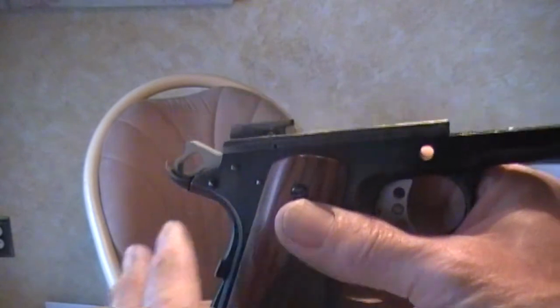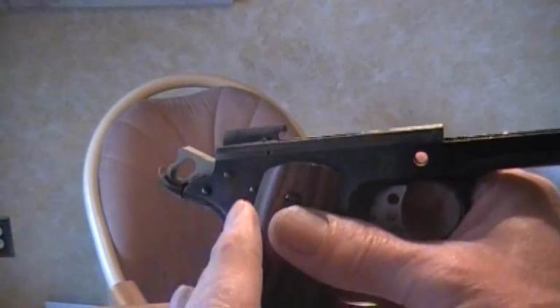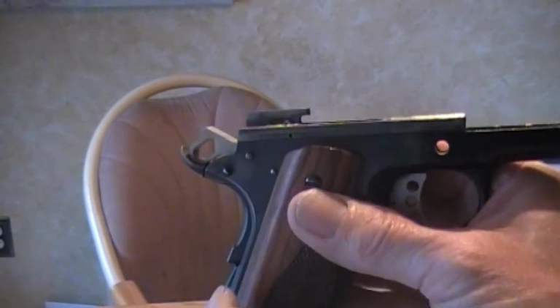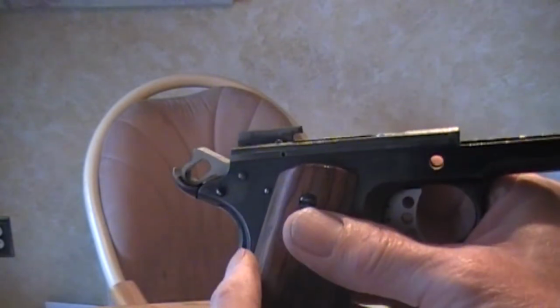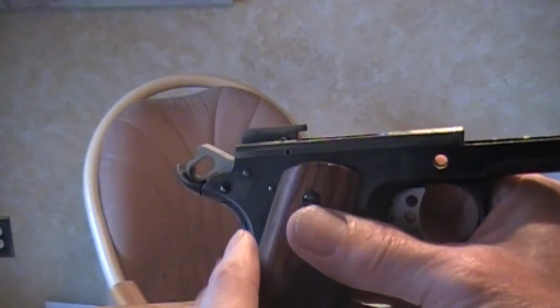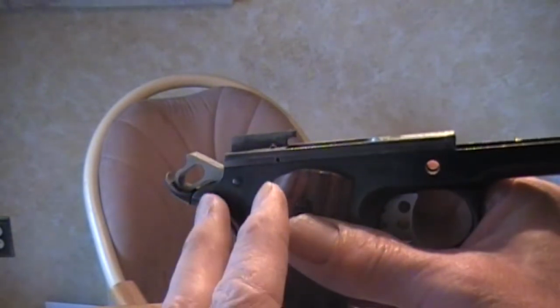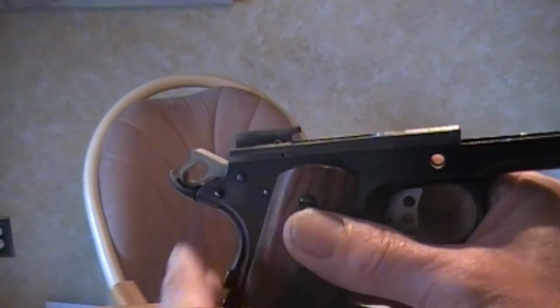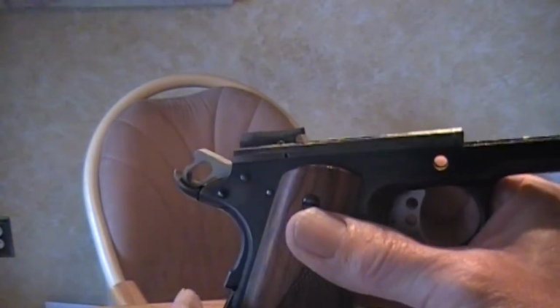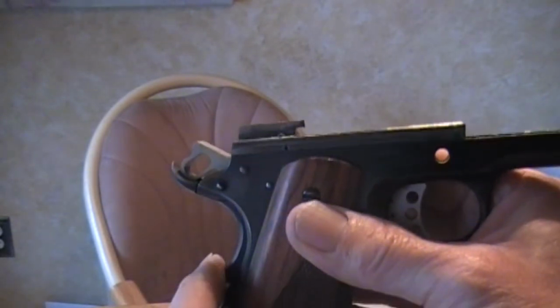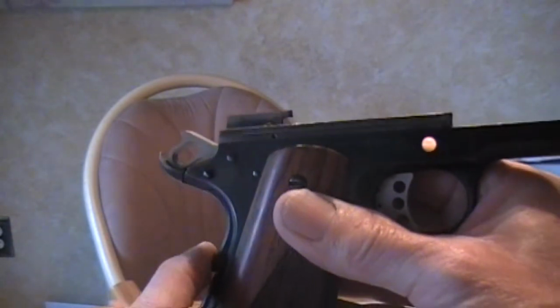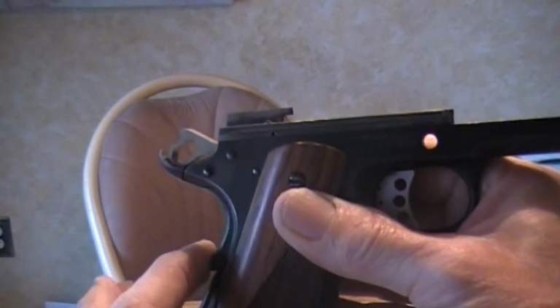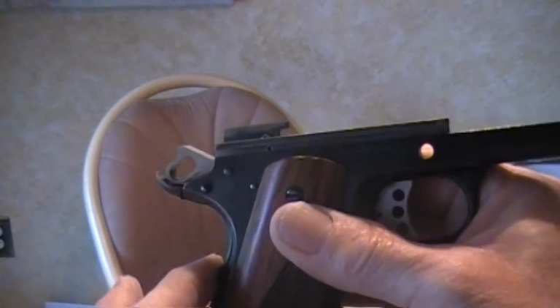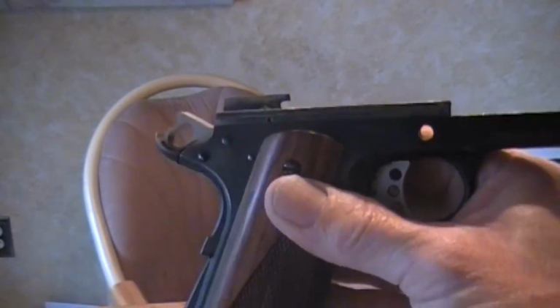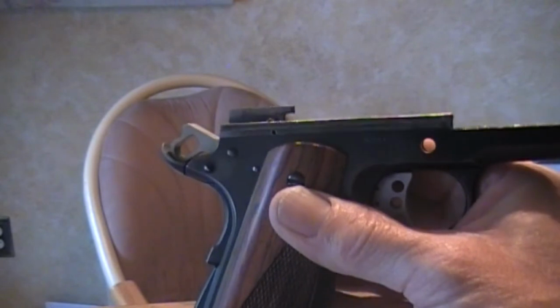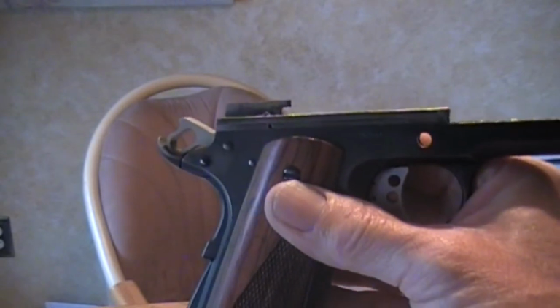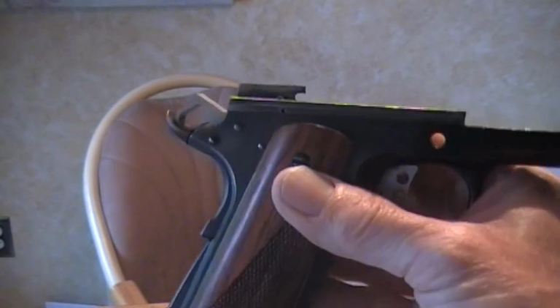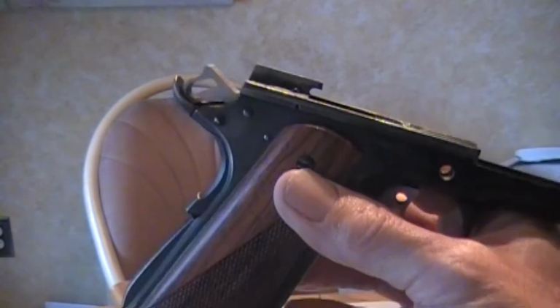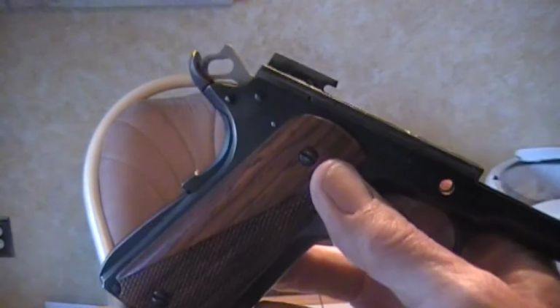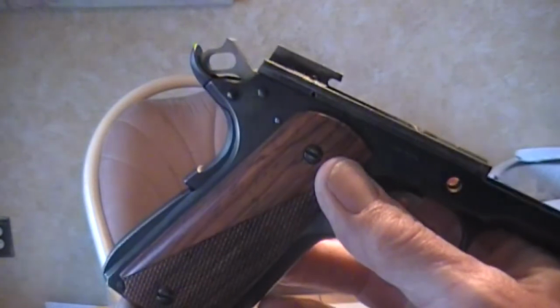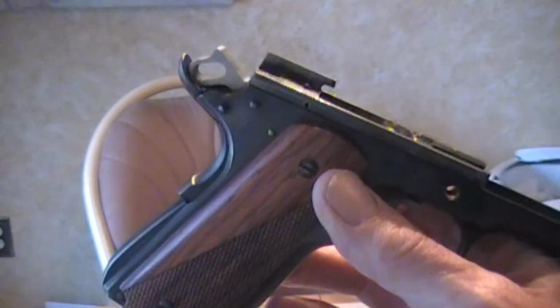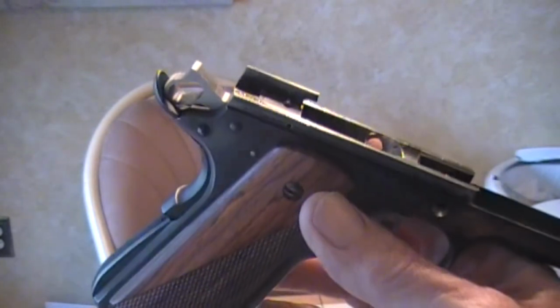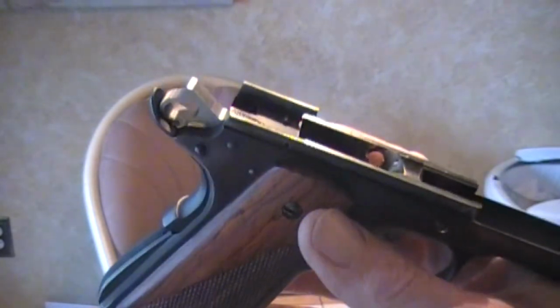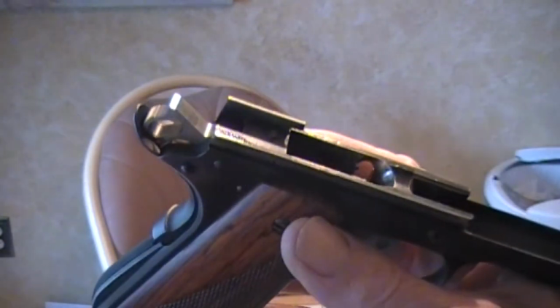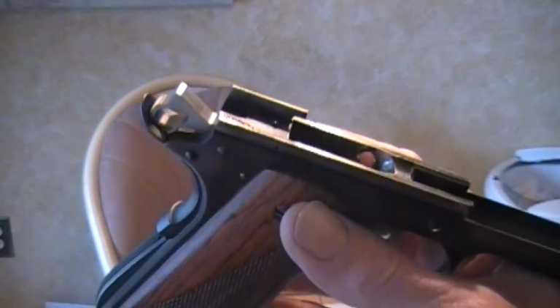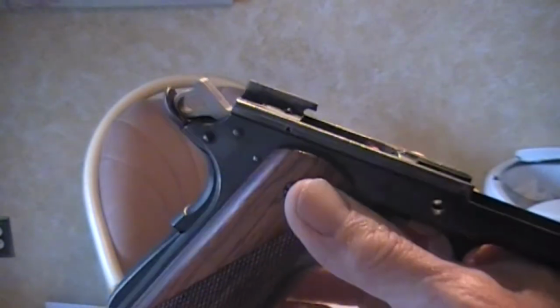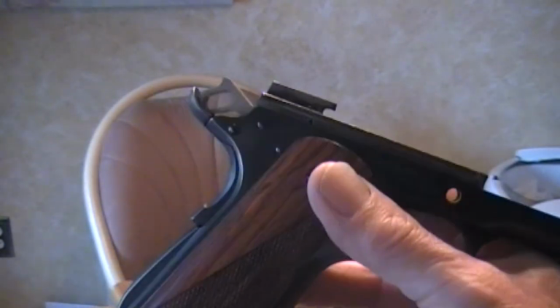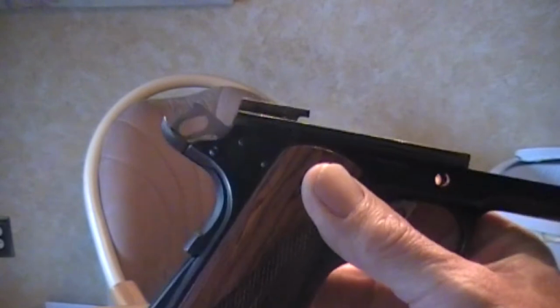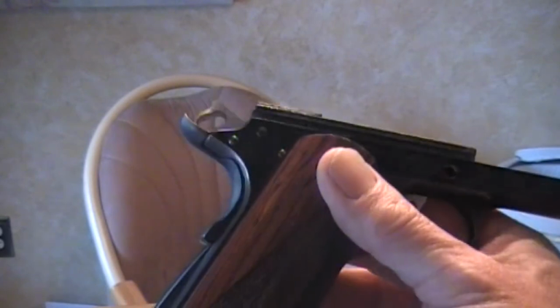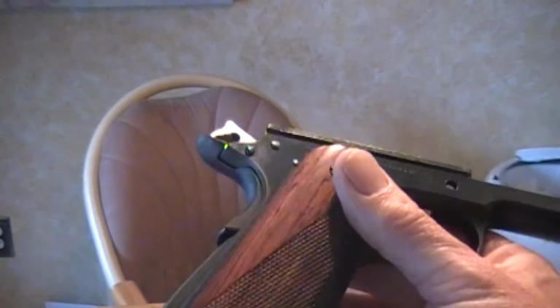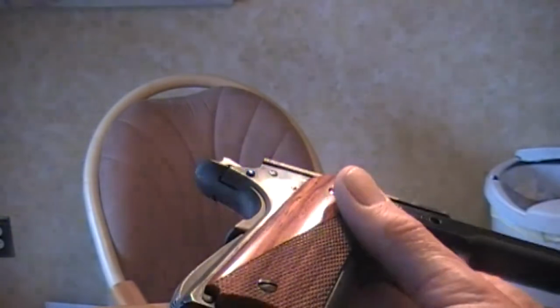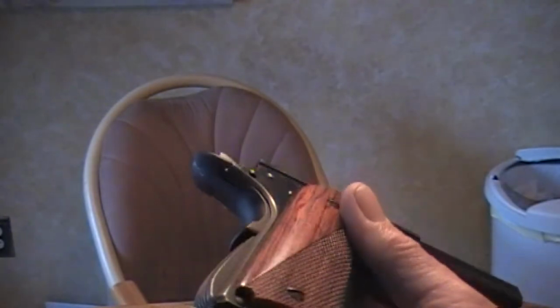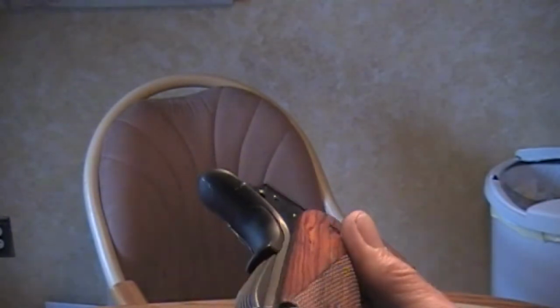But if you have a nice blued finish on the gun, you don't have to alter the frame. So this is a real good, viable way of modernizing a GI model if you really don't want to alter the frame for whatever reason.